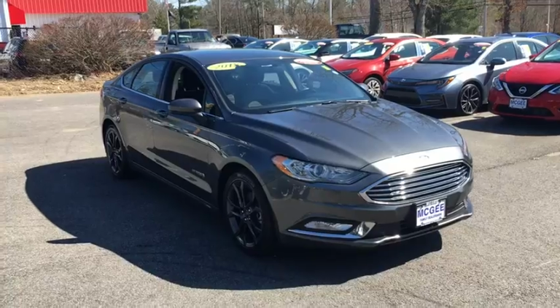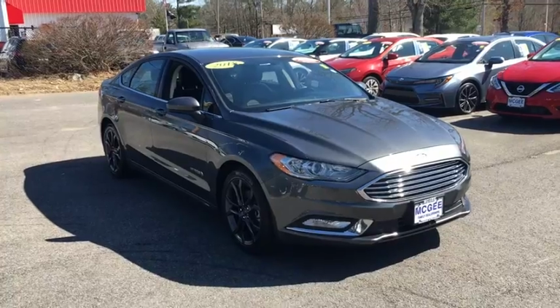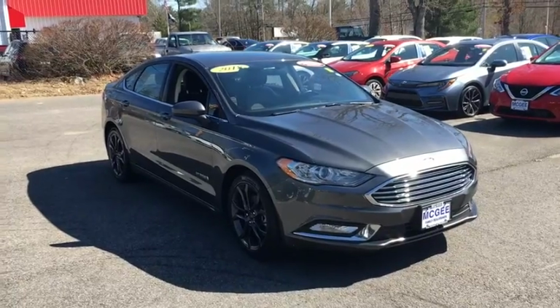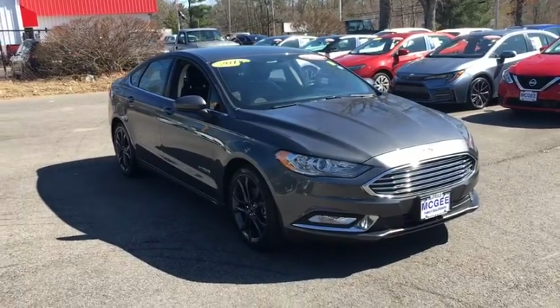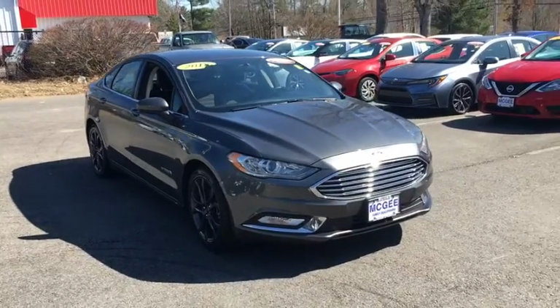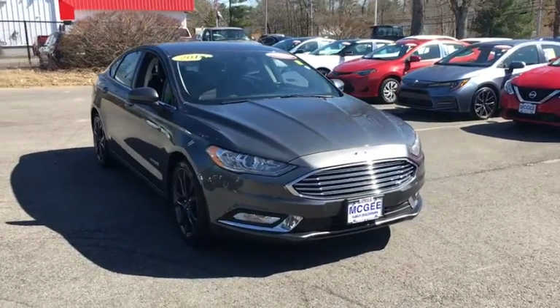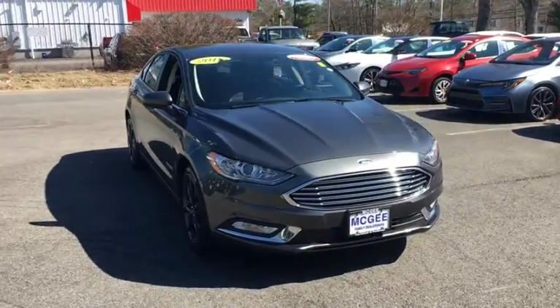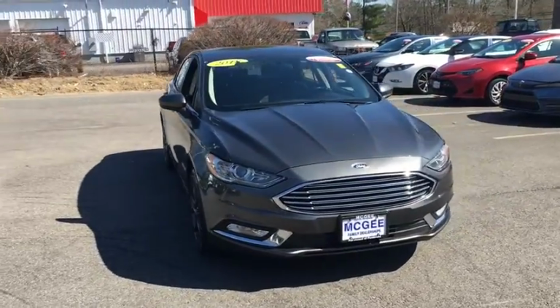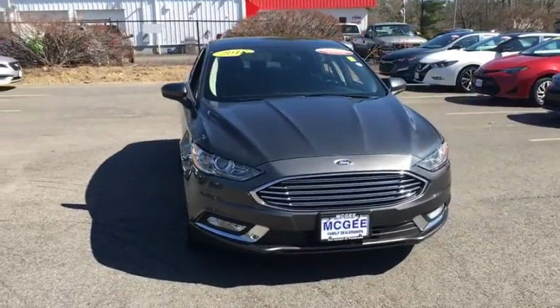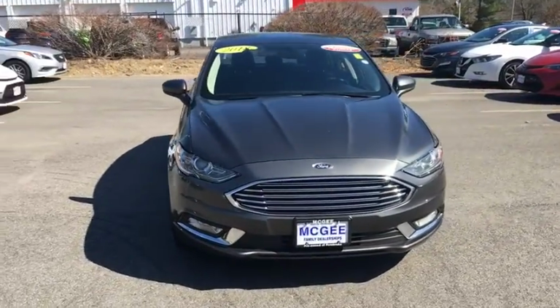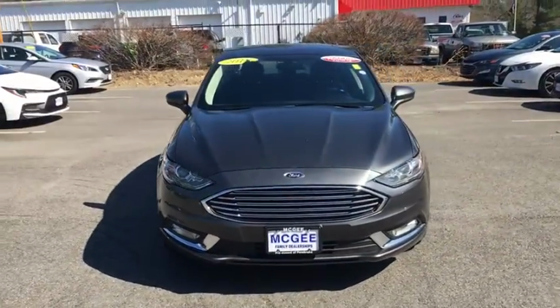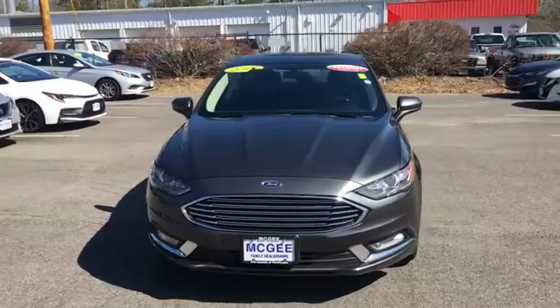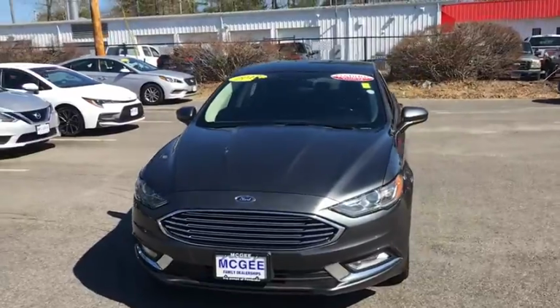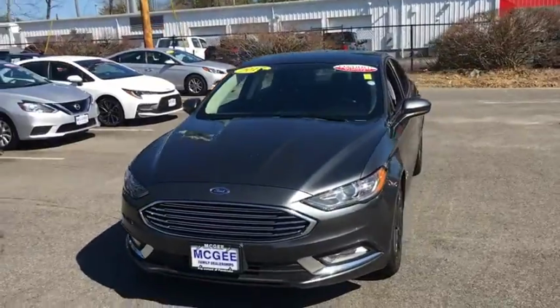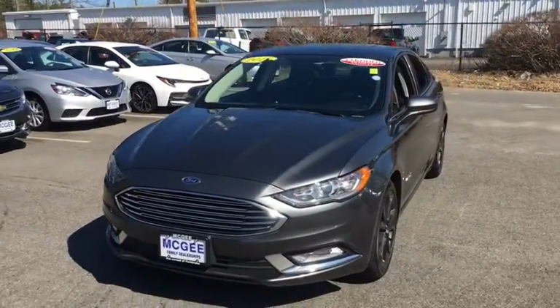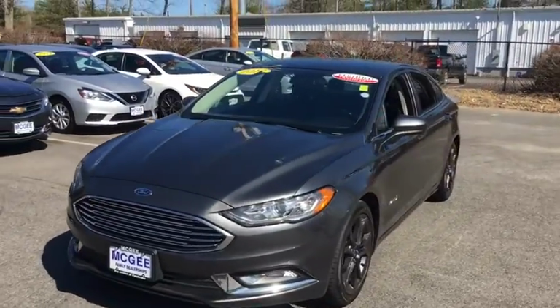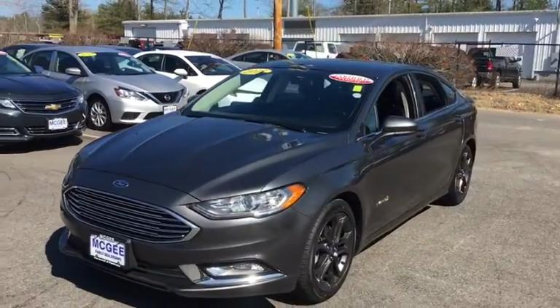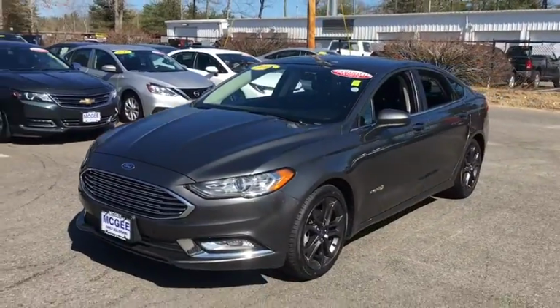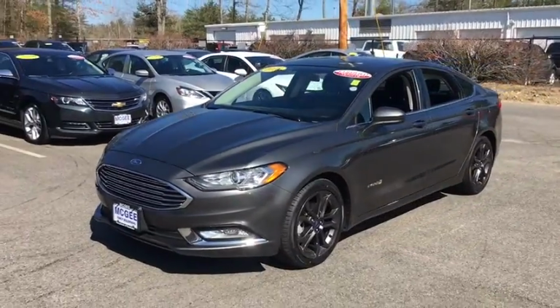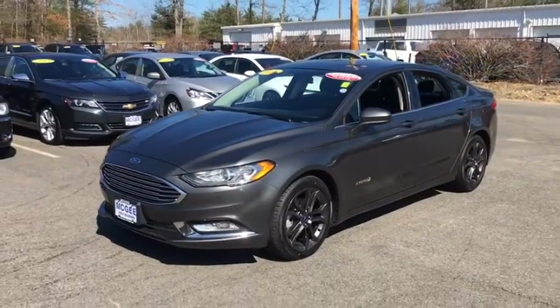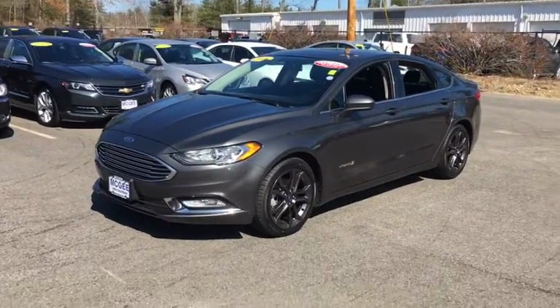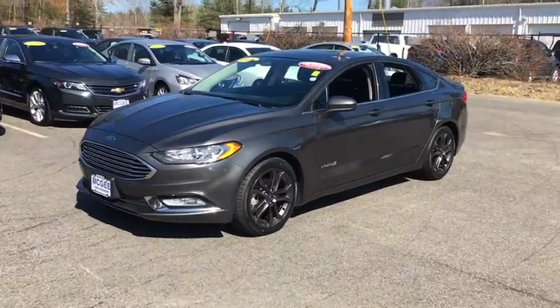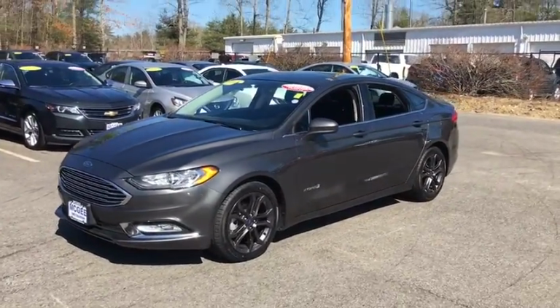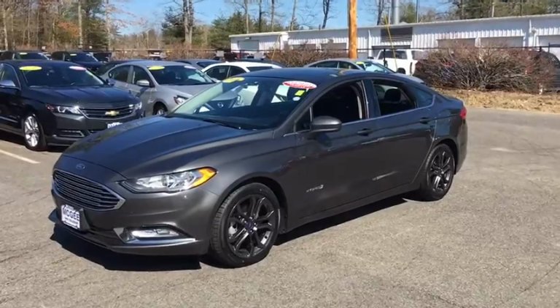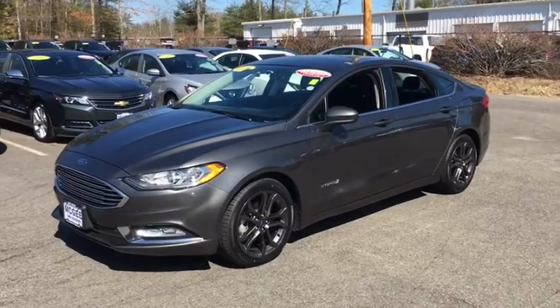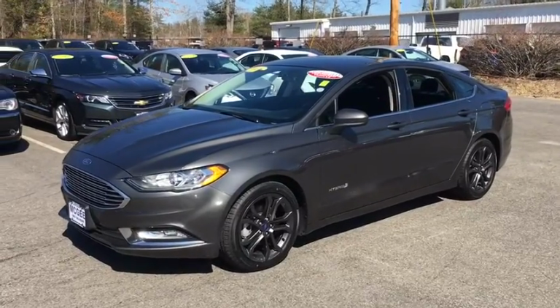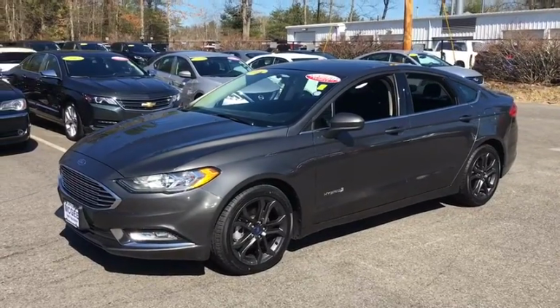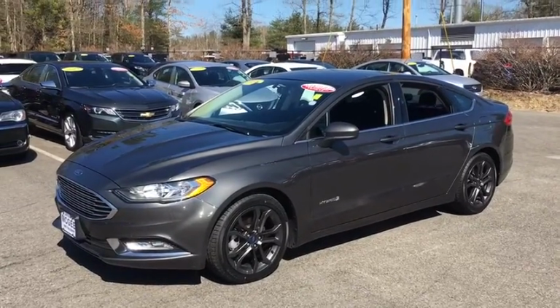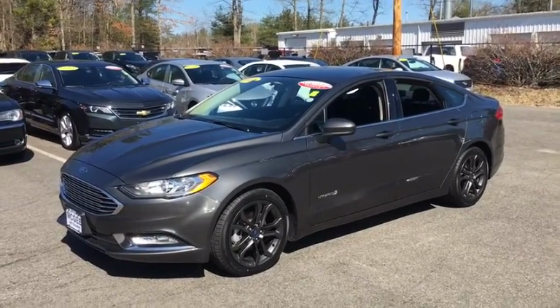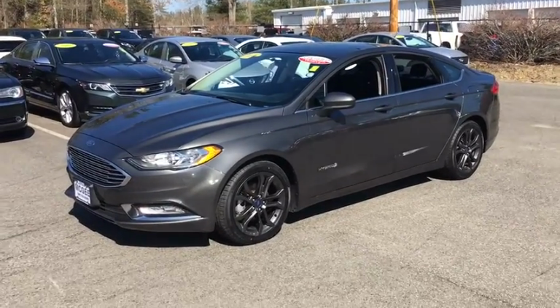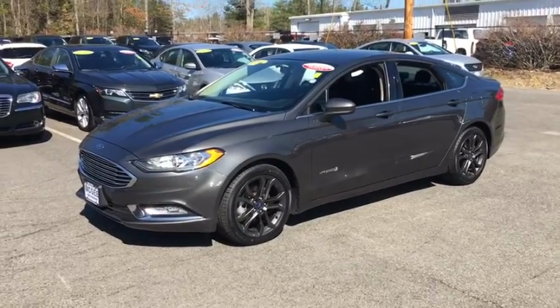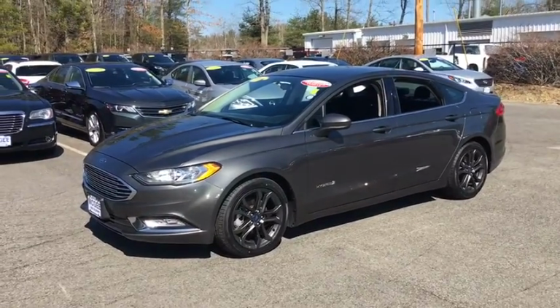Make a great choice today with the 2018 Ford Fusion Hybrid. You can have both impressive power and great economy in a Fusion. This vehicle has less than 45,000 miles. Here are some of this vehicle's great options.